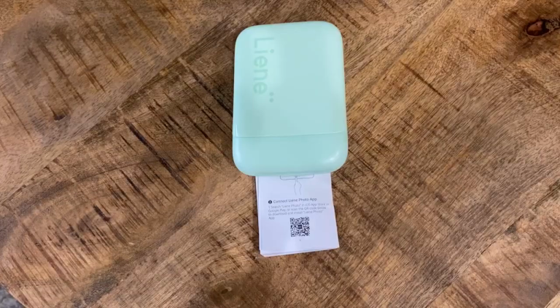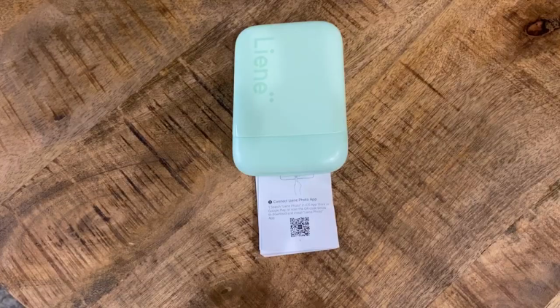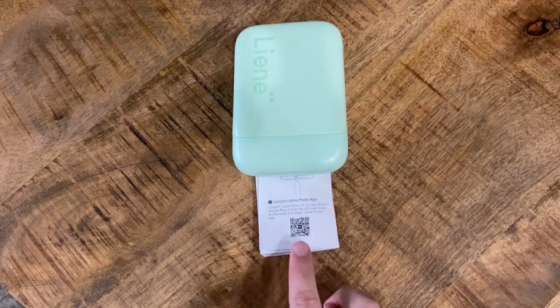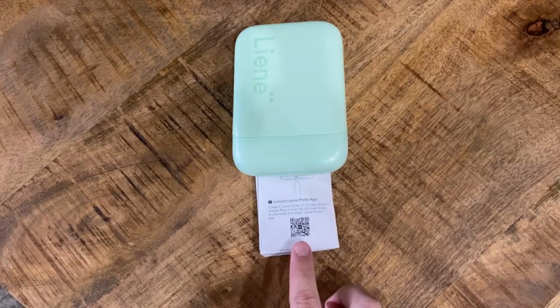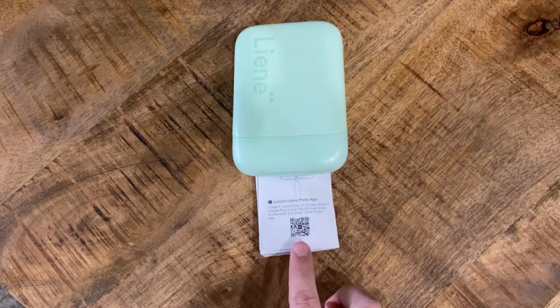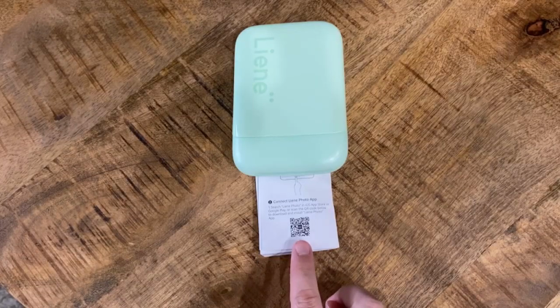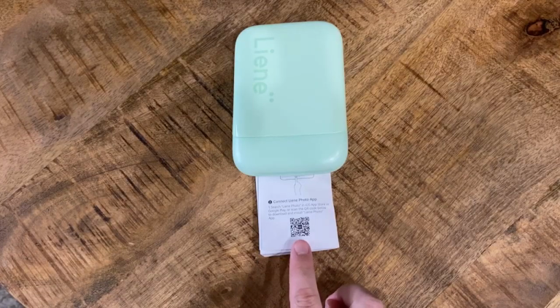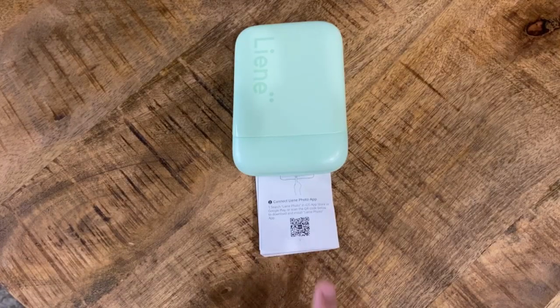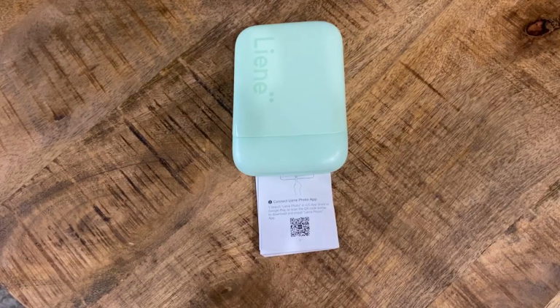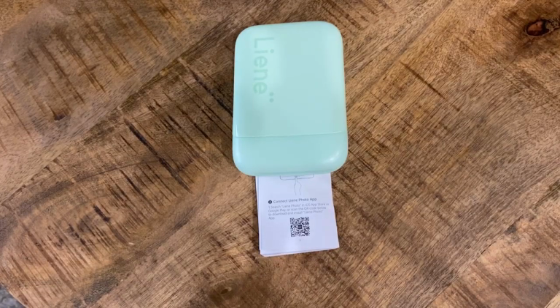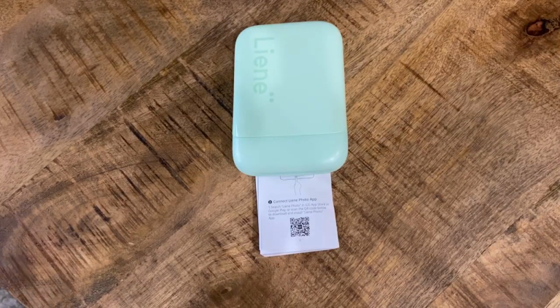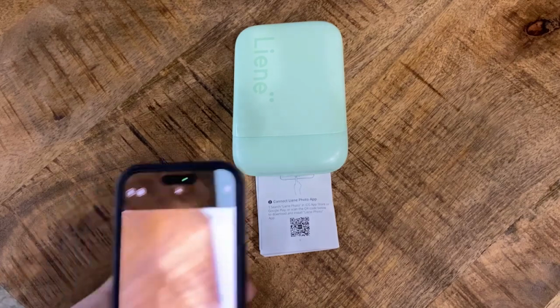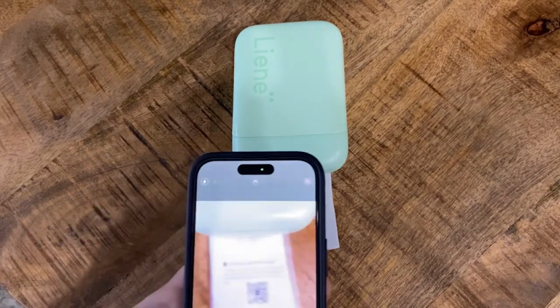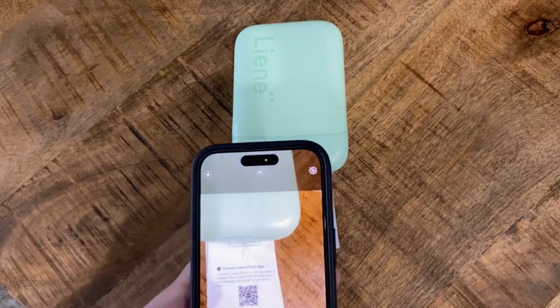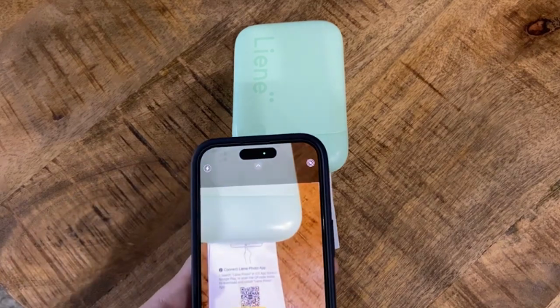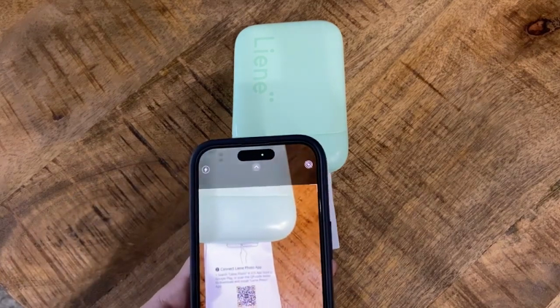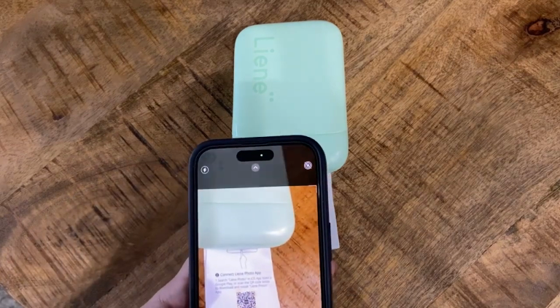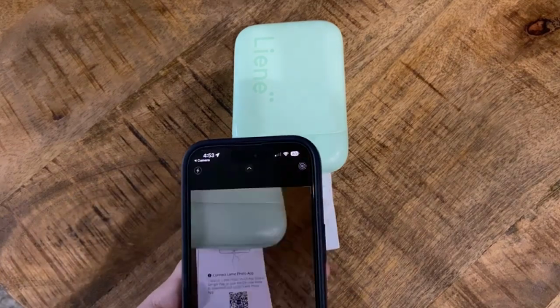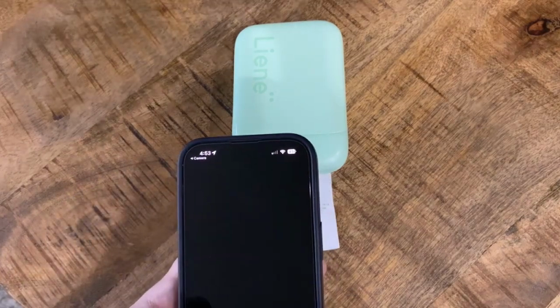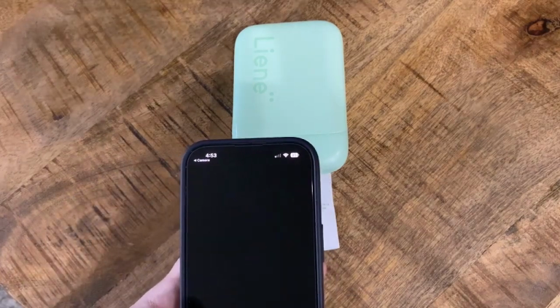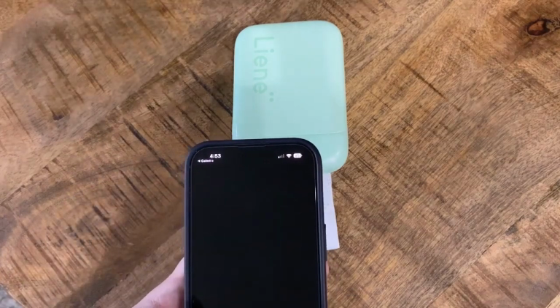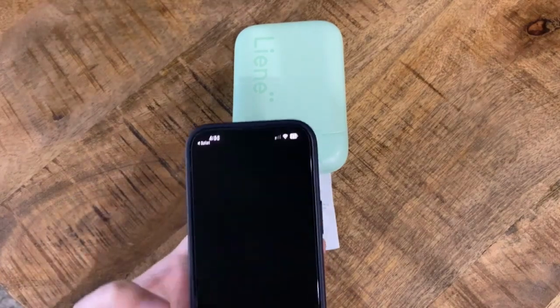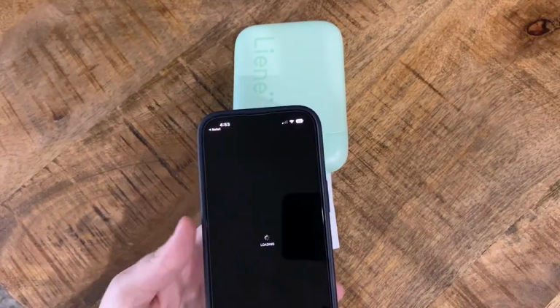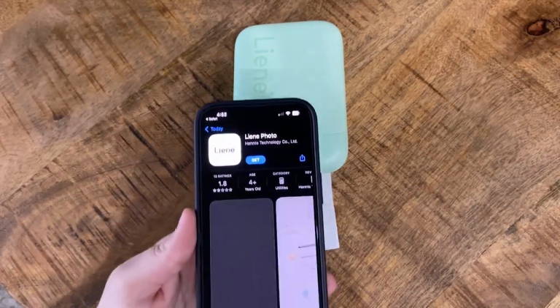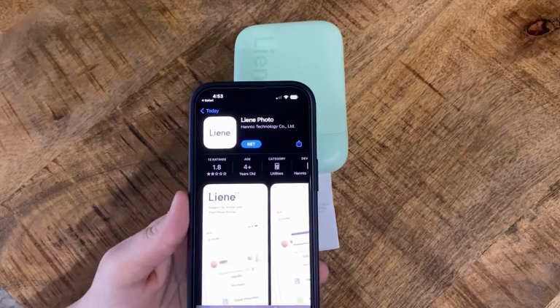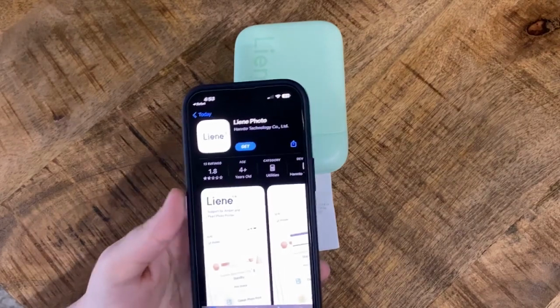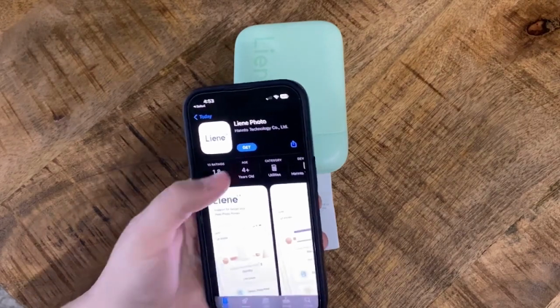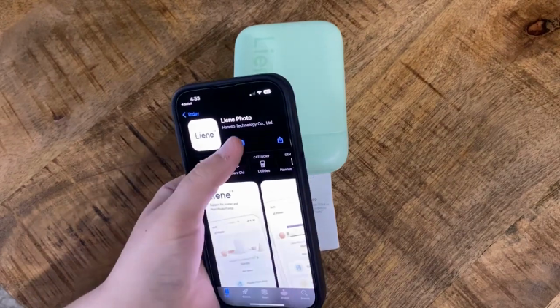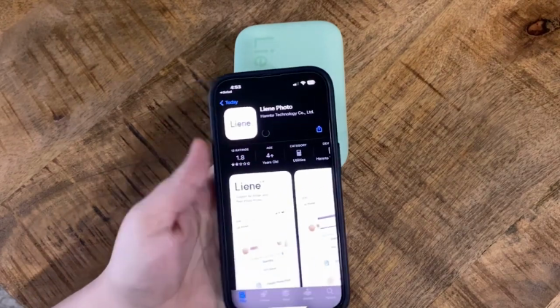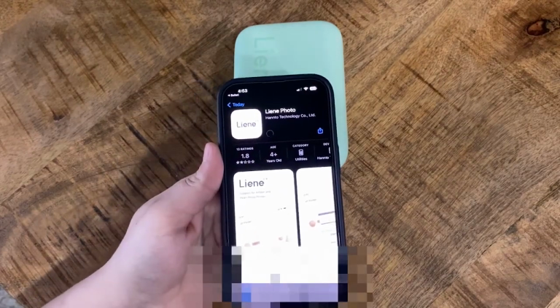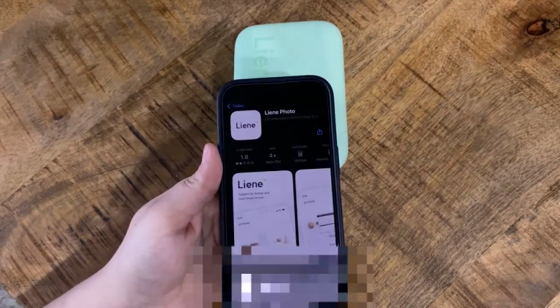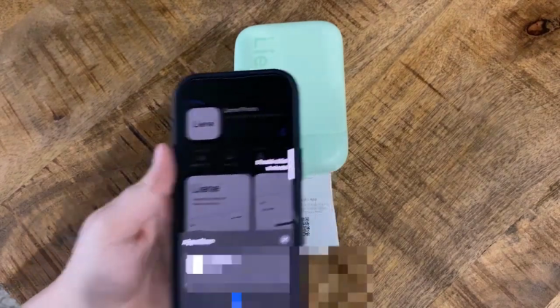We are going to download the app, which you will find via the QR code within the manual. You're just going to take your phone, scan it, and a link should come up. Once that link comes up, you're going to click 'Get the App' and install it.